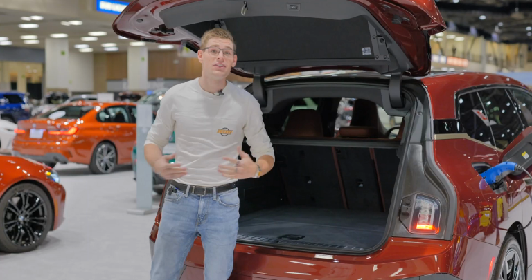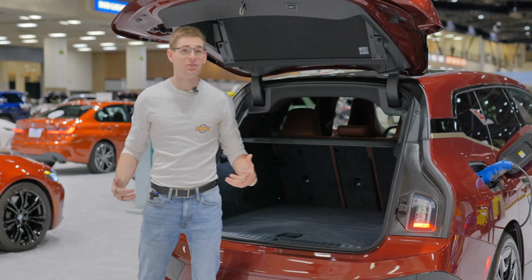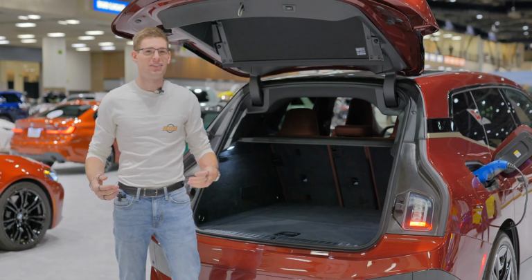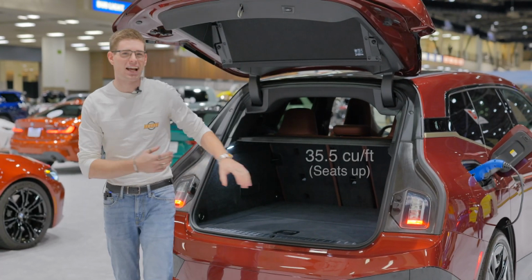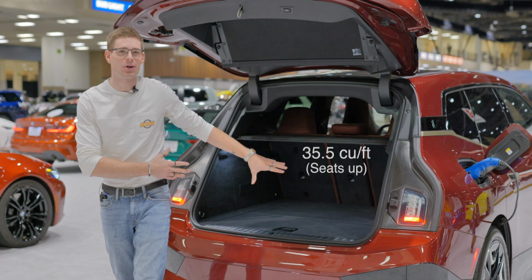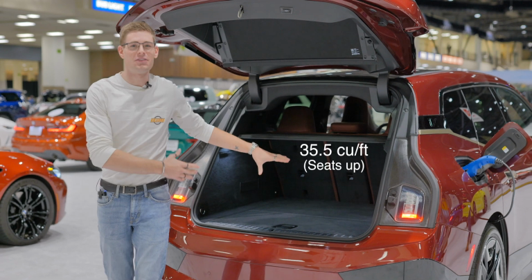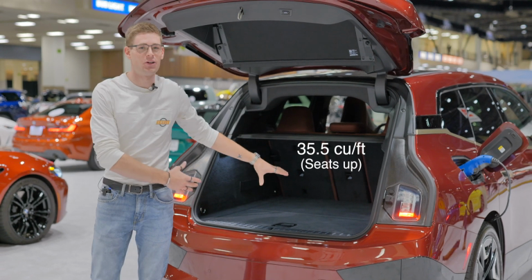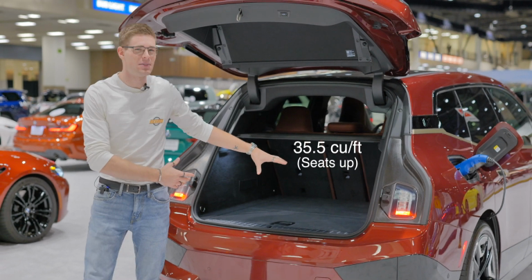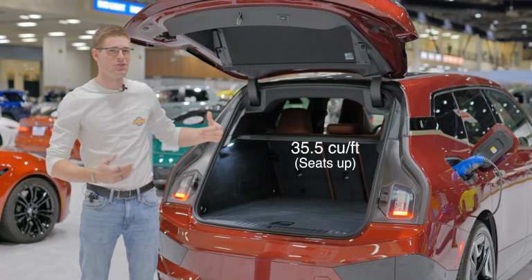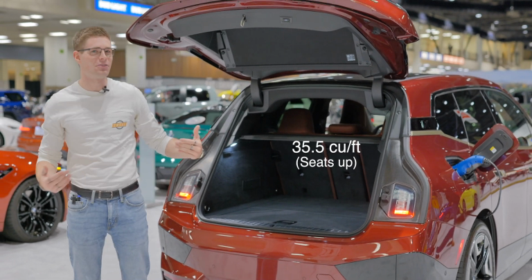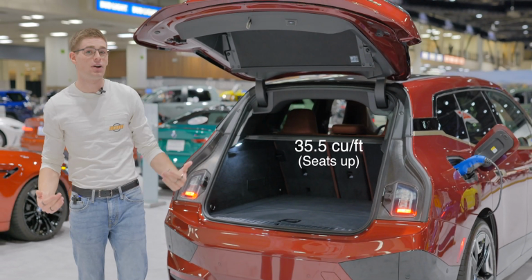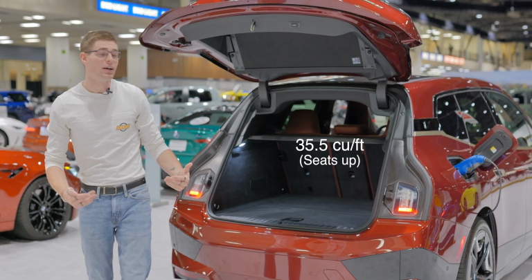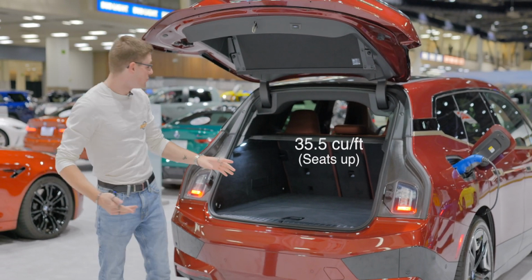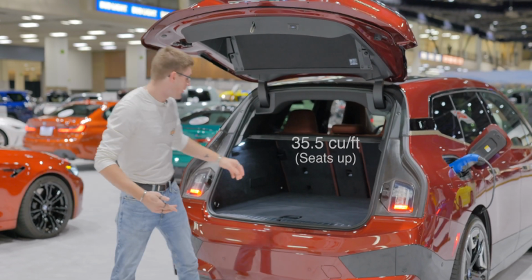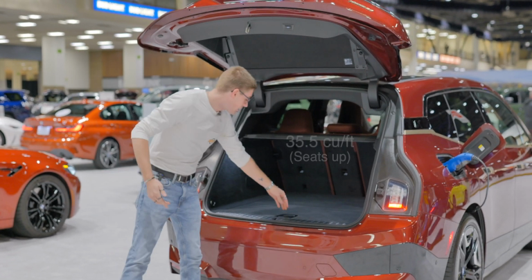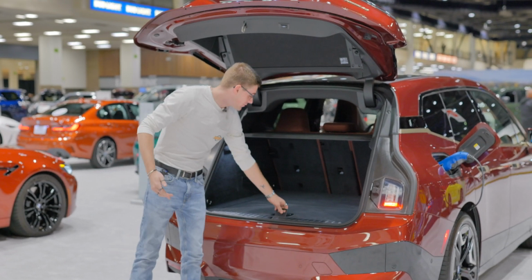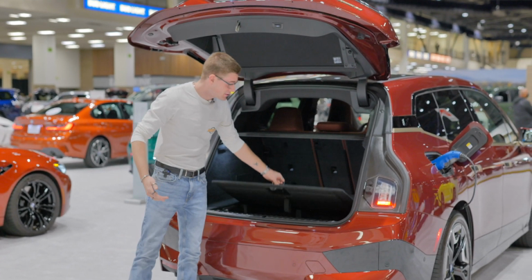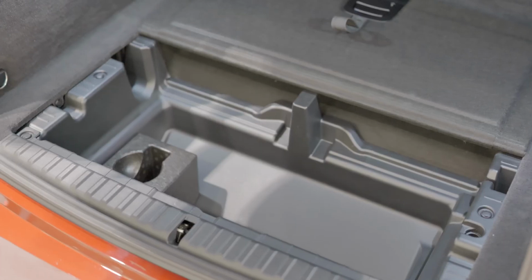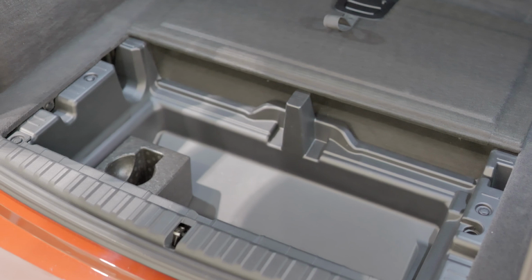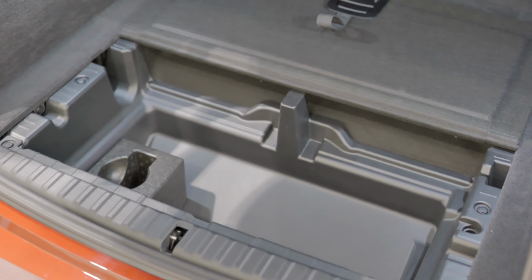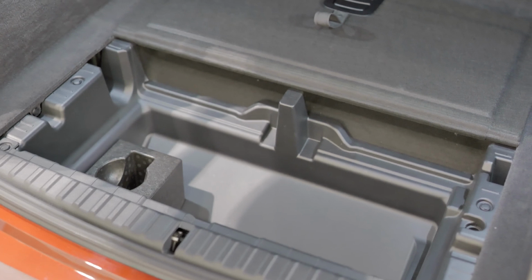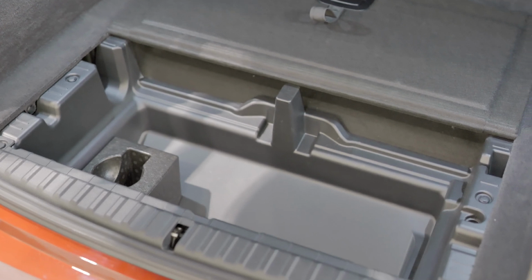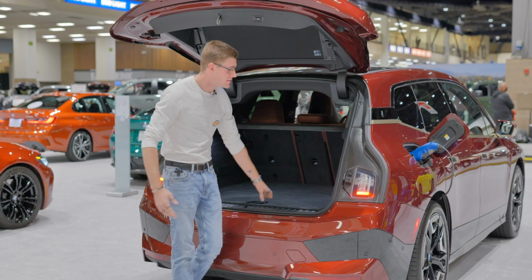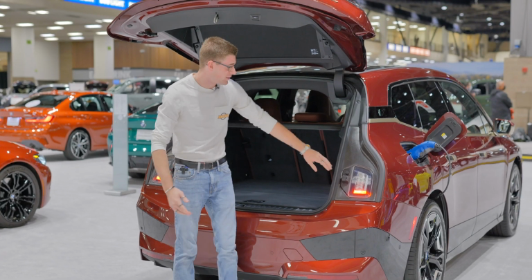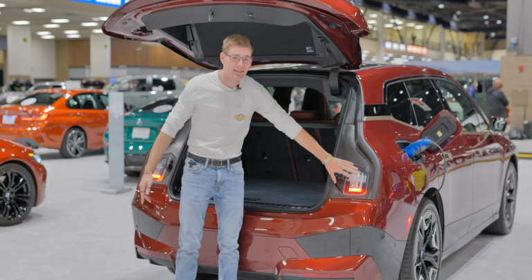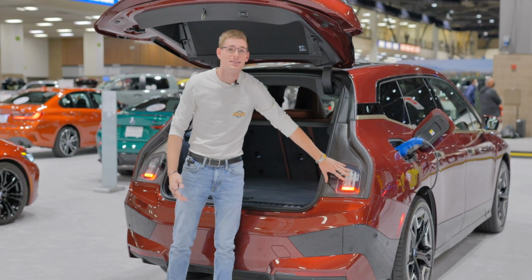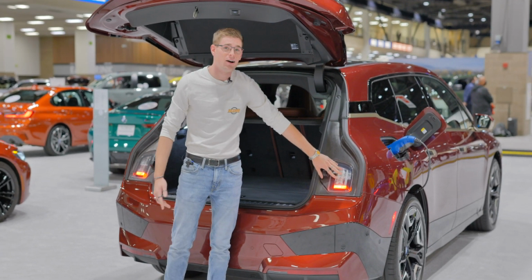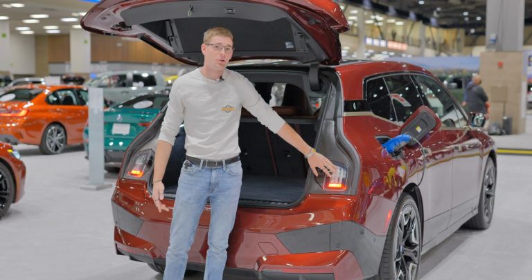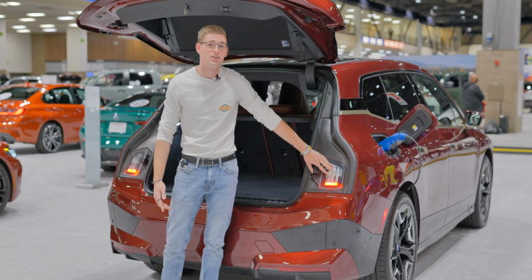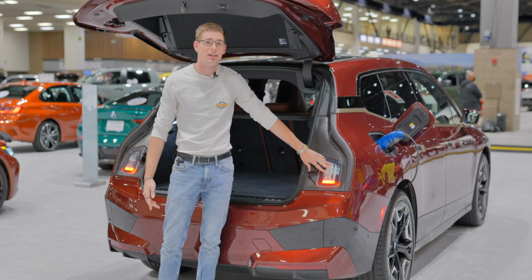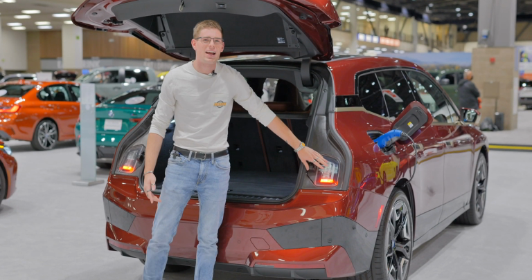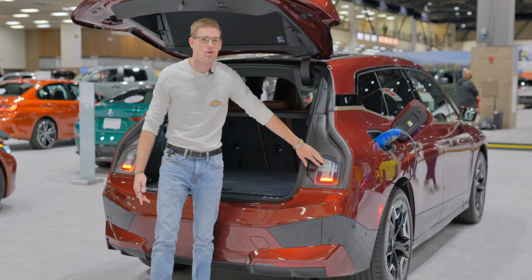Moving to the rear of the car, this is actually where all of the storage is, because there's not a front trunk. You do, however, have additional storage underneath this, as well as tail lights that stay on when your trunk is open, in case your hazards are on.